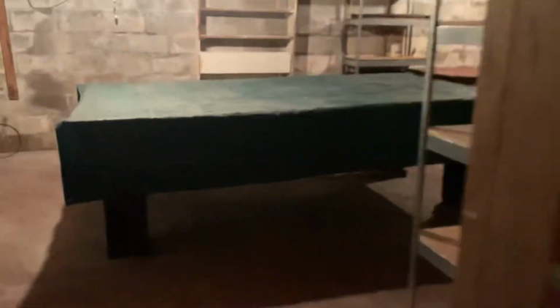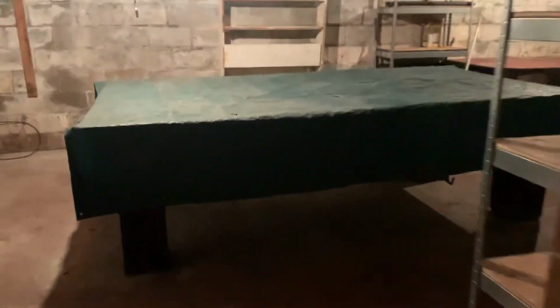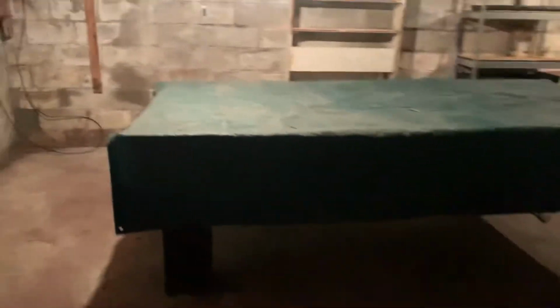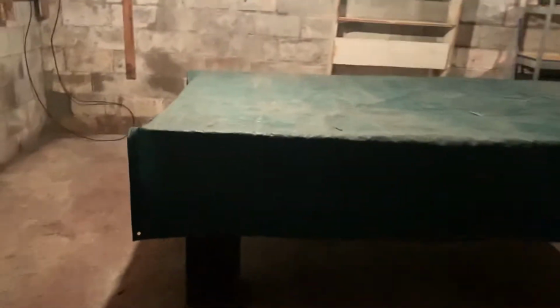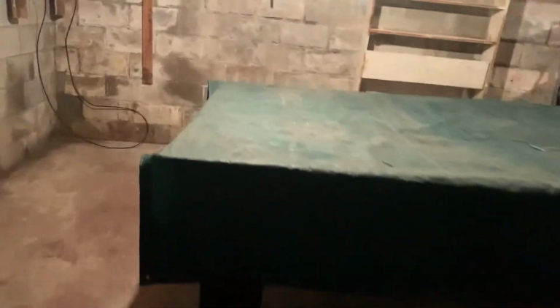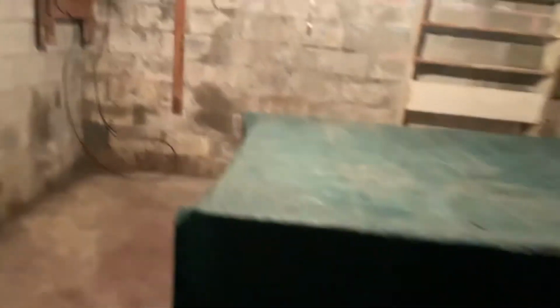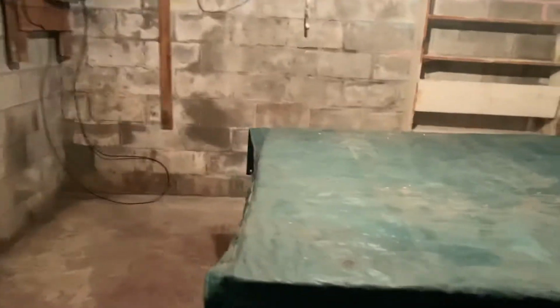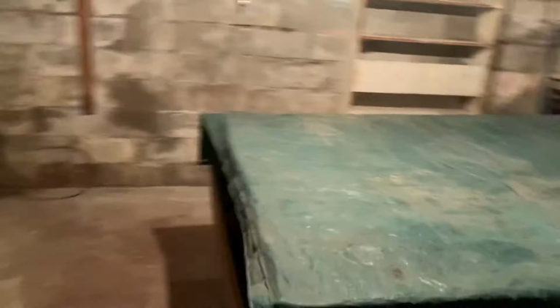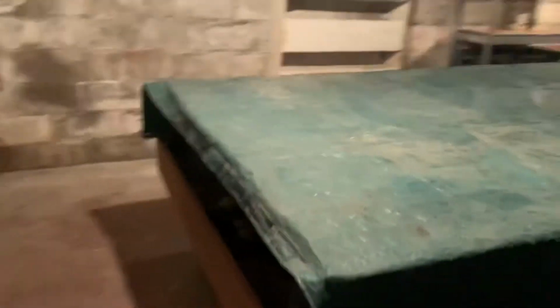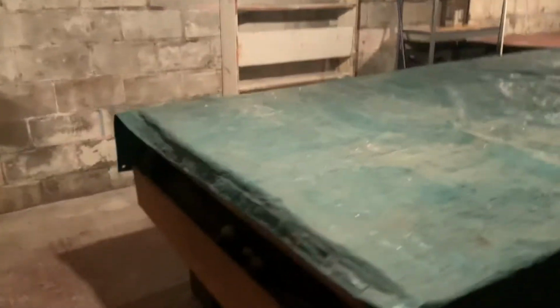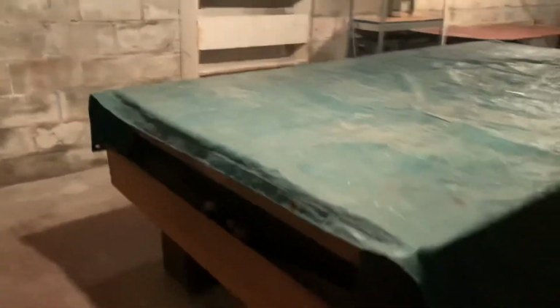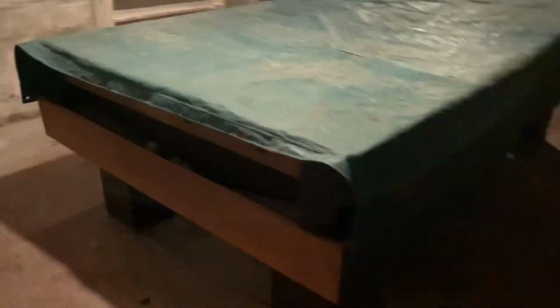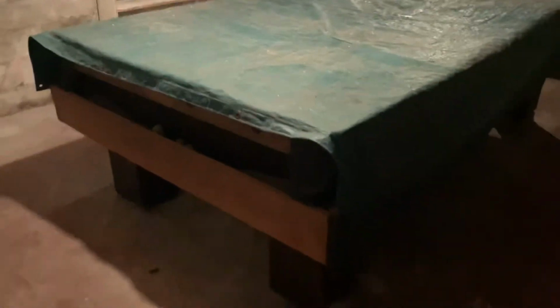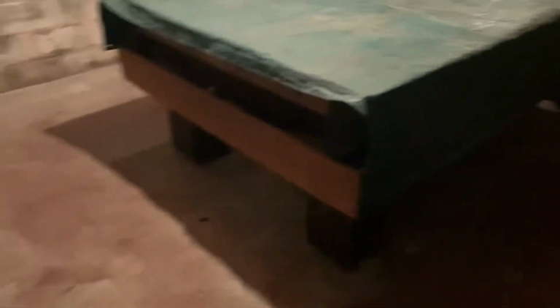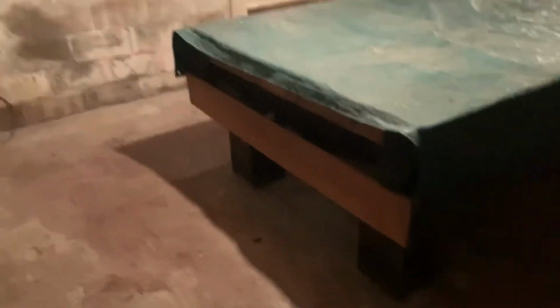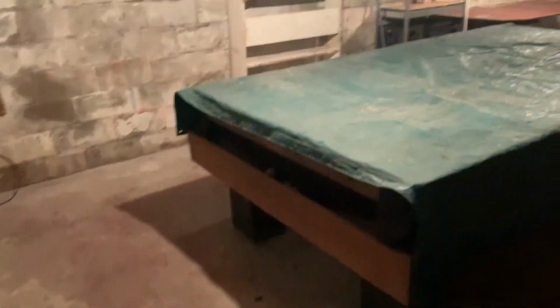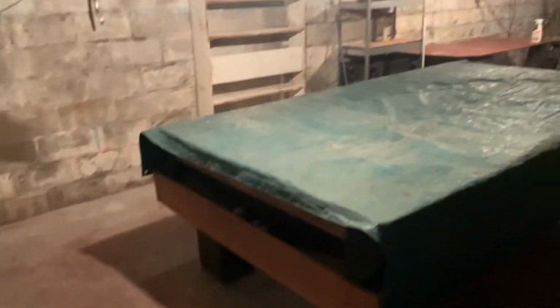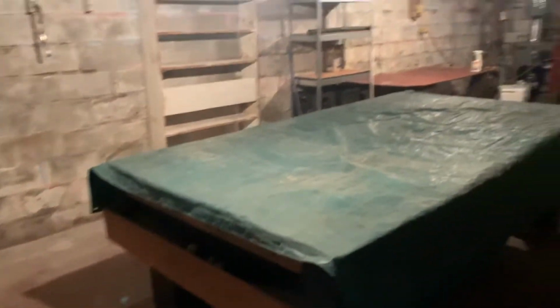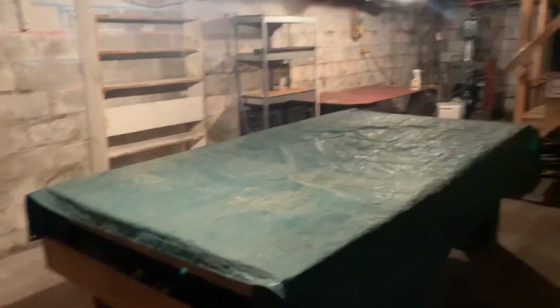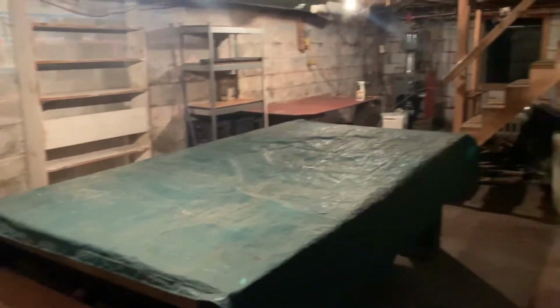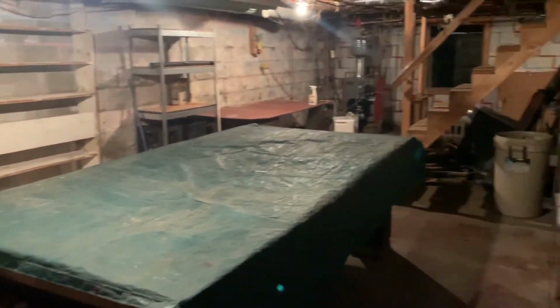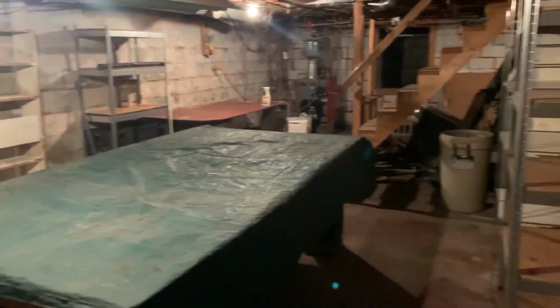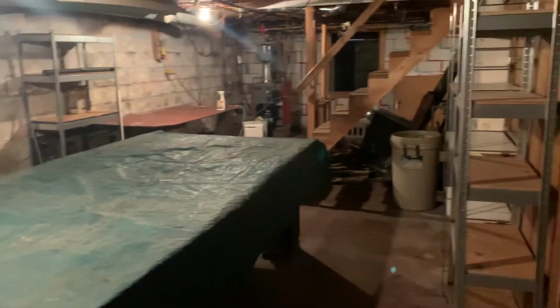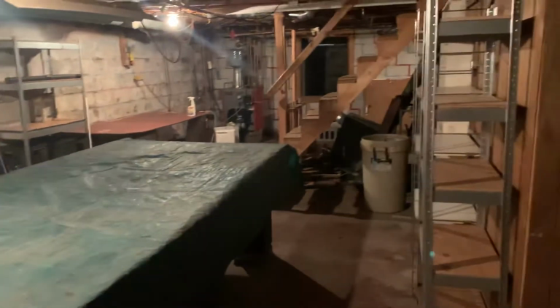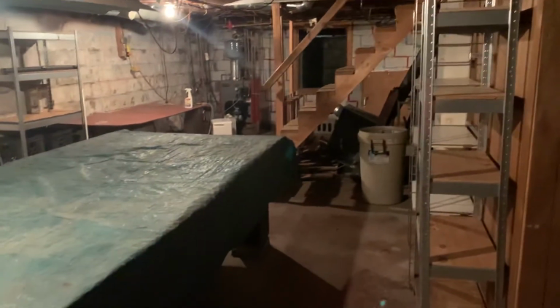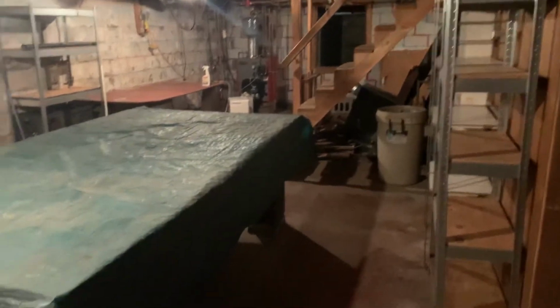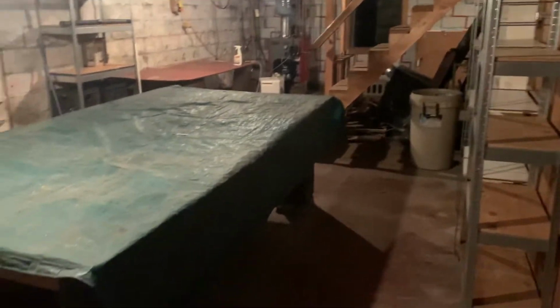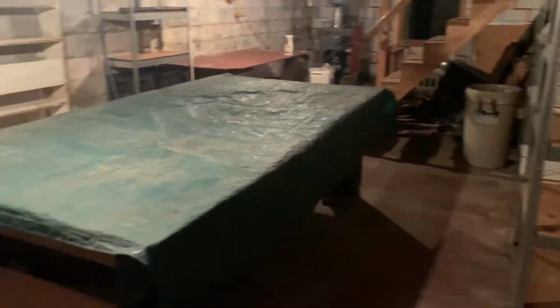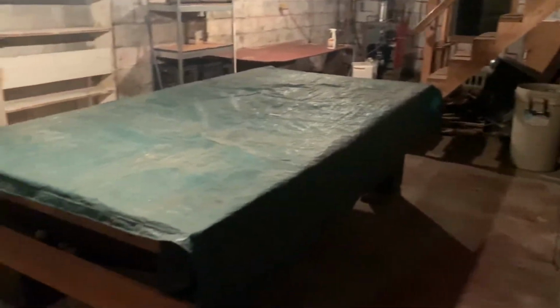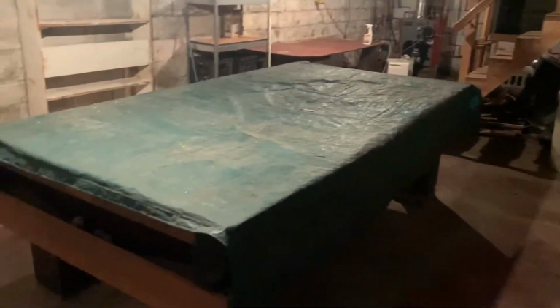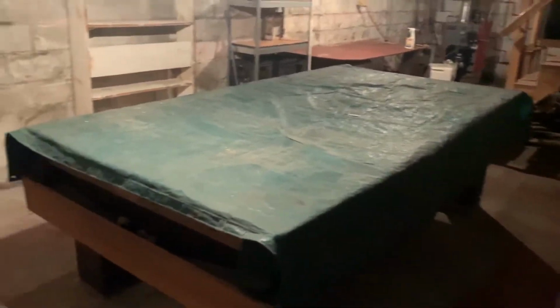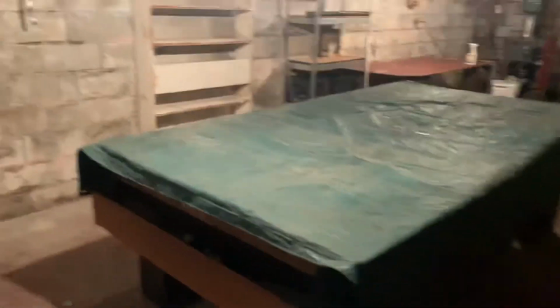They do have a pool table down here. If you'd like to hang out, have a man cave or lady cave, this pool table will gladly stay here for you.